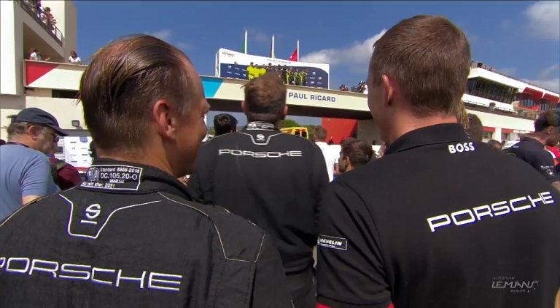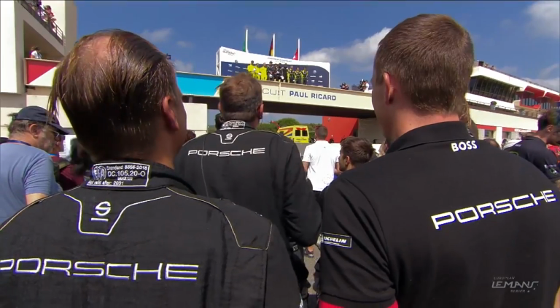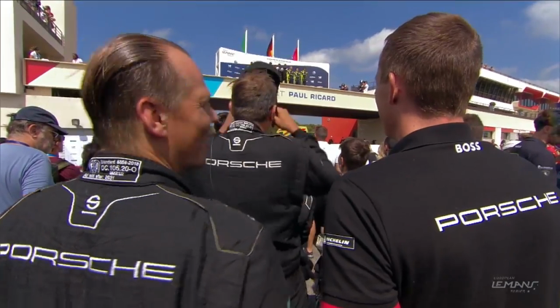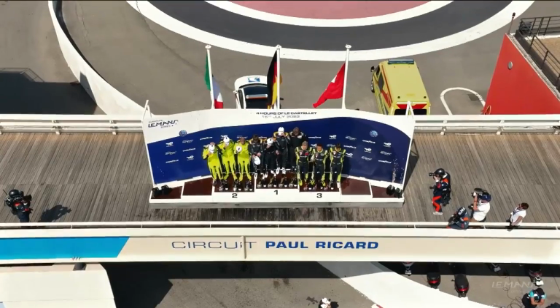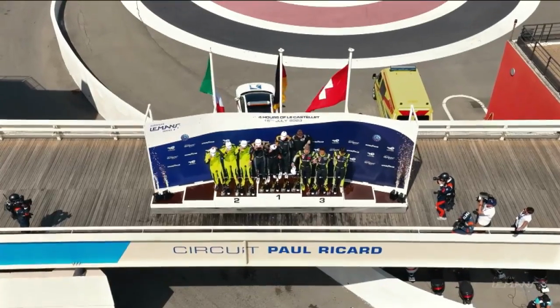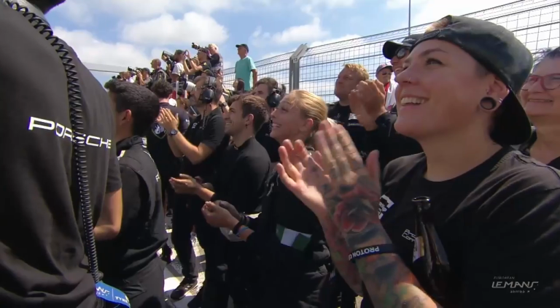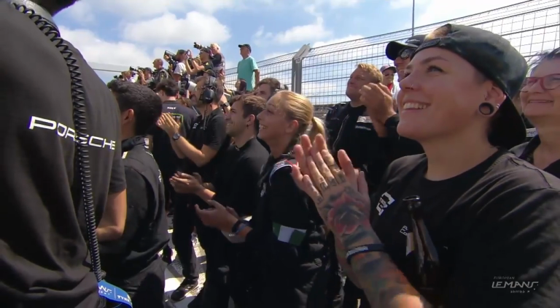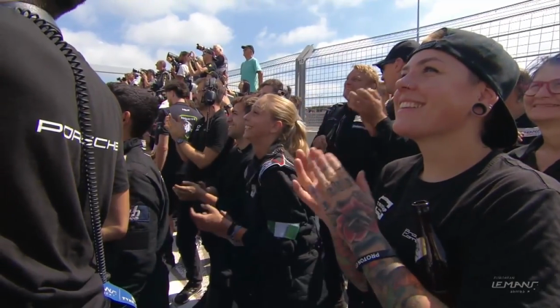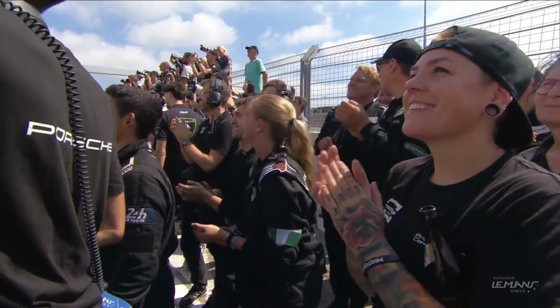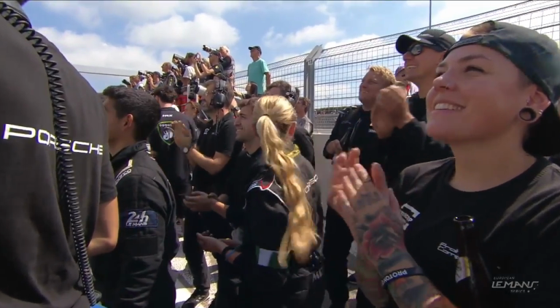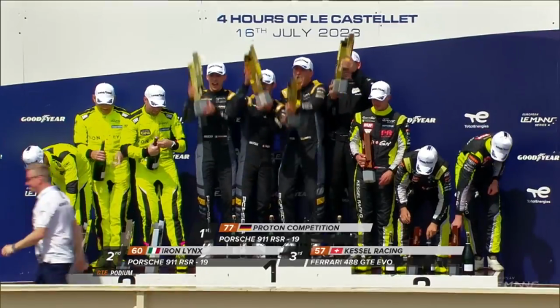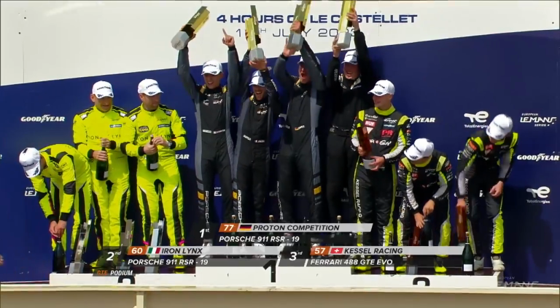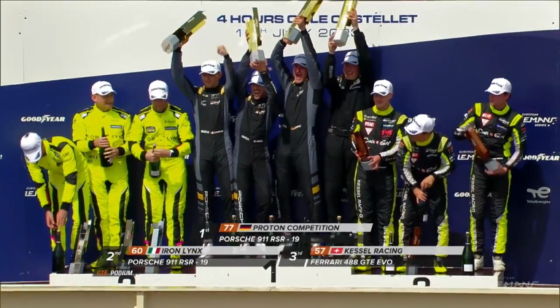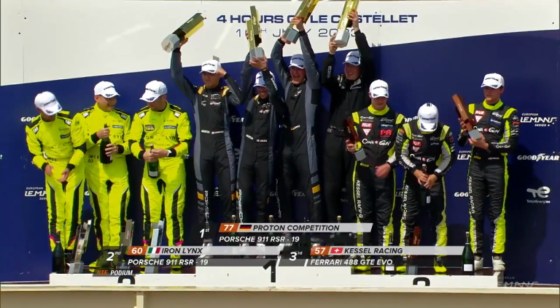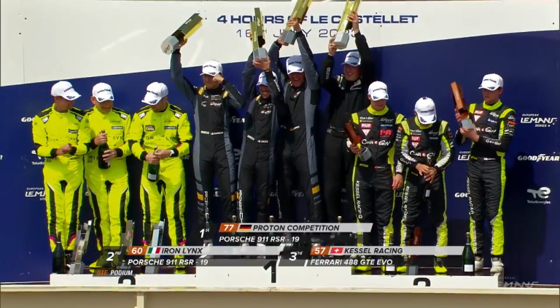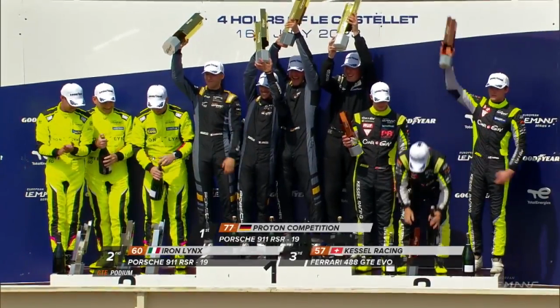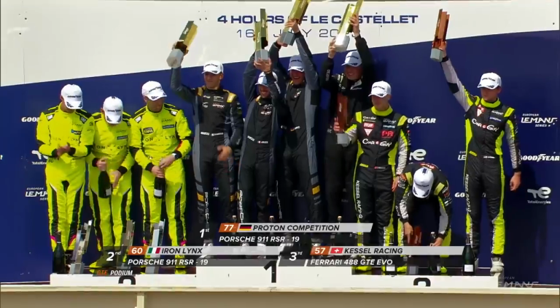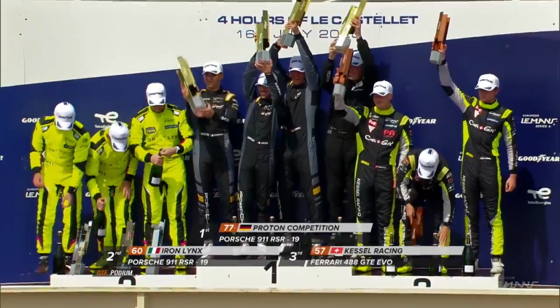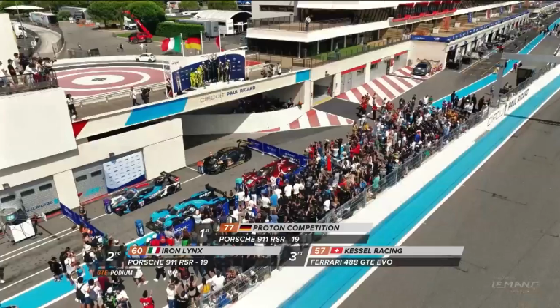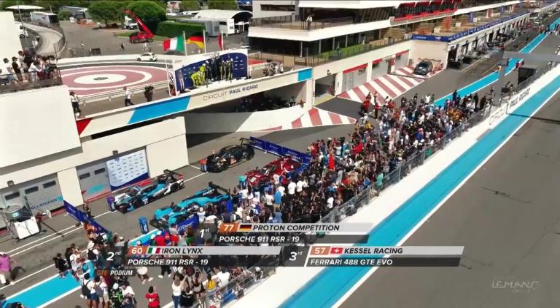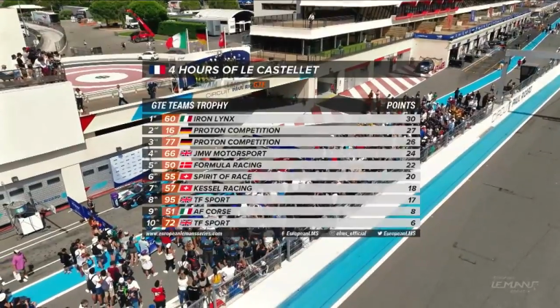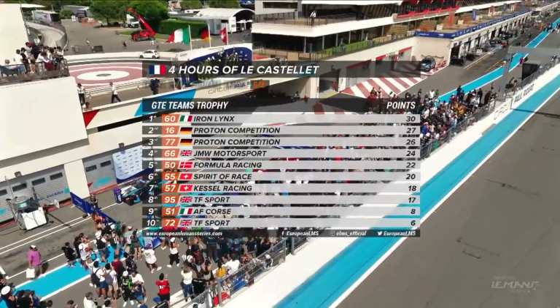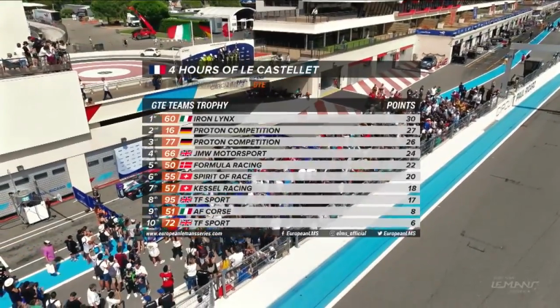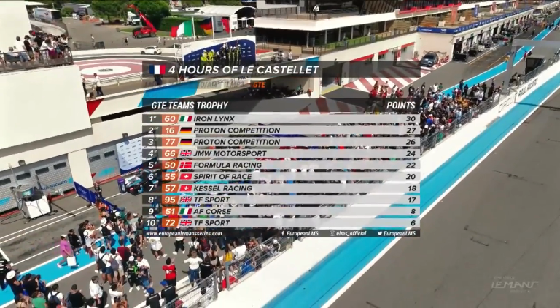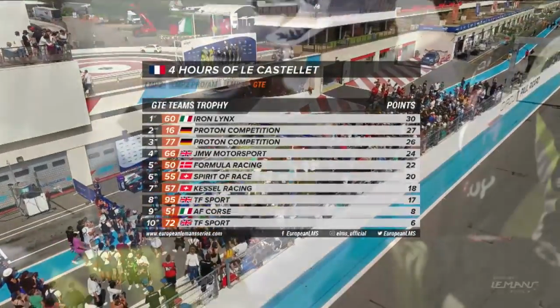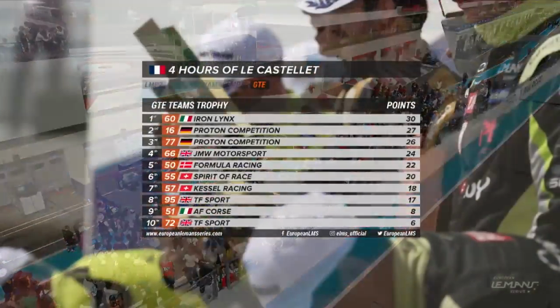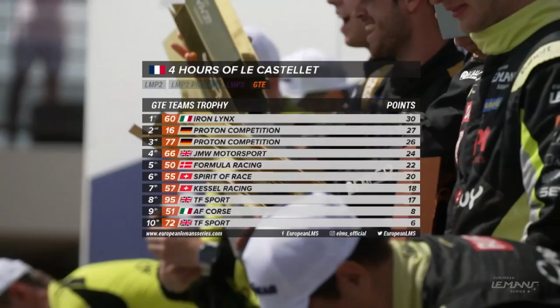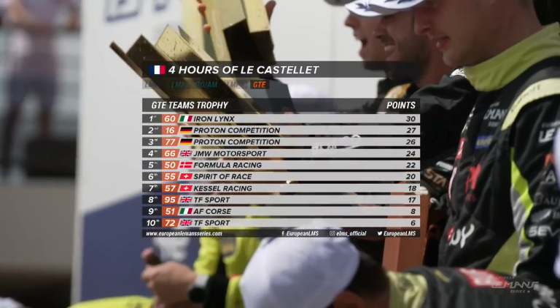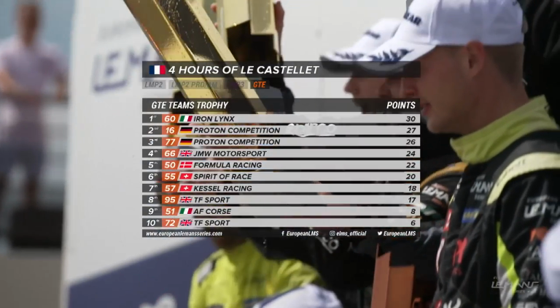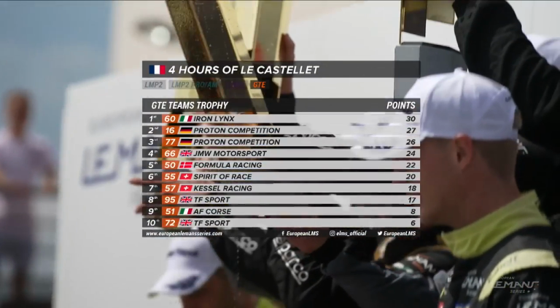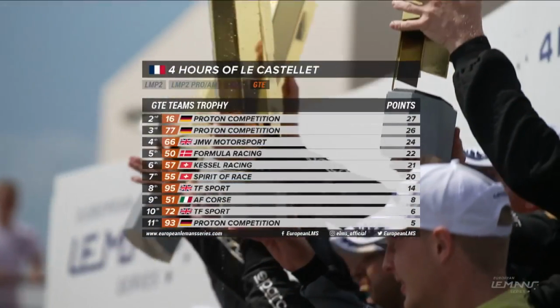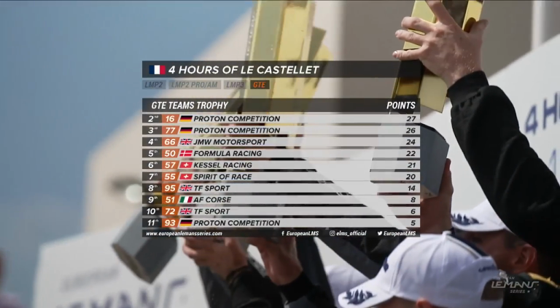Proton coming out on top in GTE, Iron Lynx's yellow Porsche in second, and Kessel Racing taking third in their Ferrari. Iron Lynx have a three-point series lead, with the top seven covered by ten points.